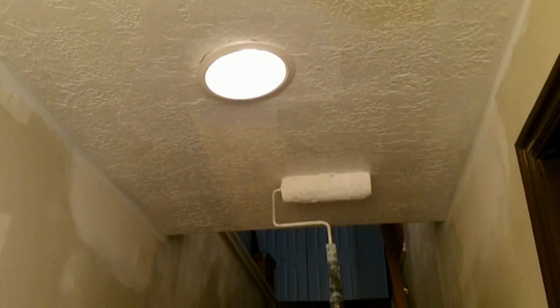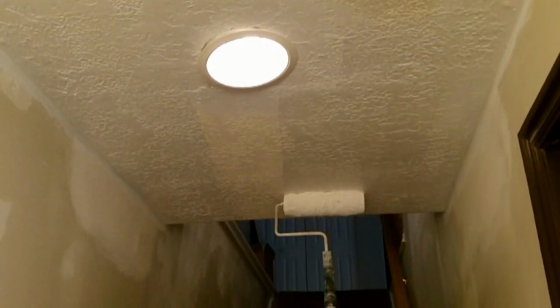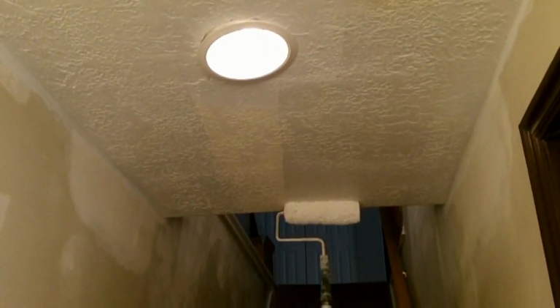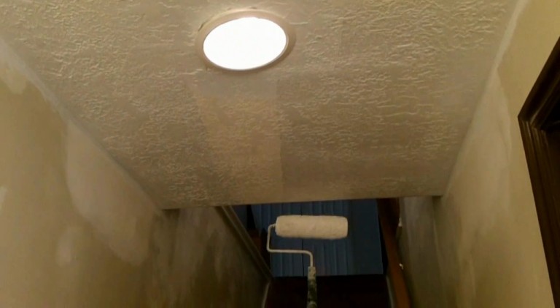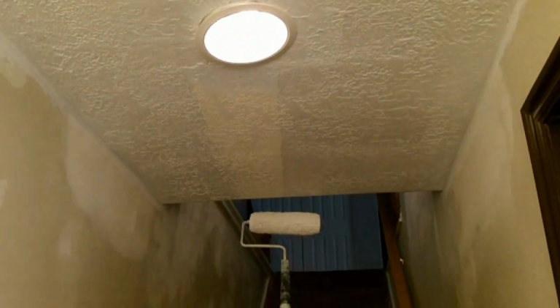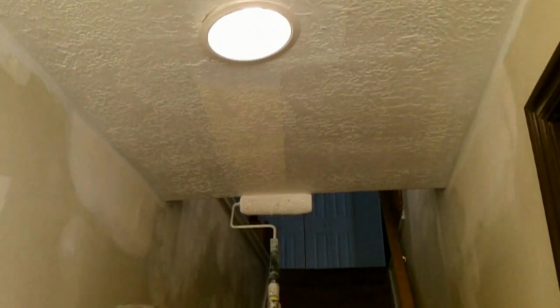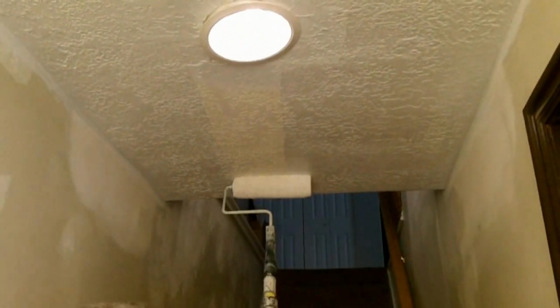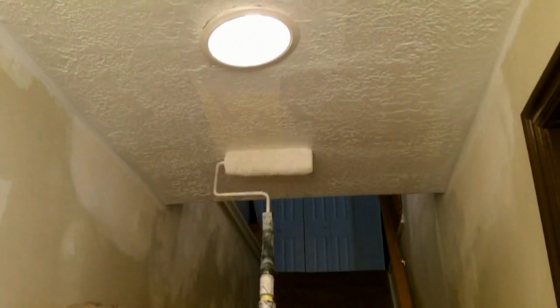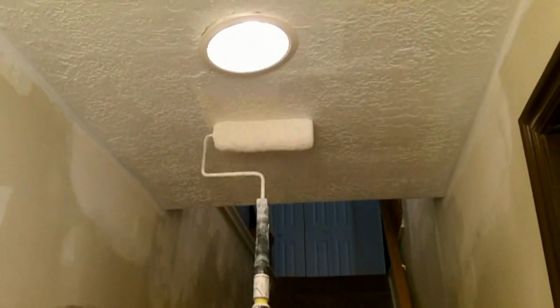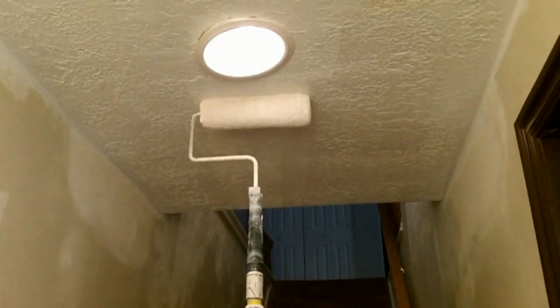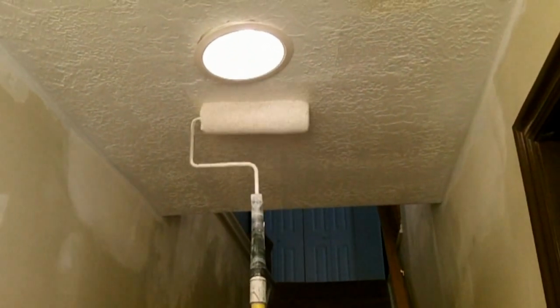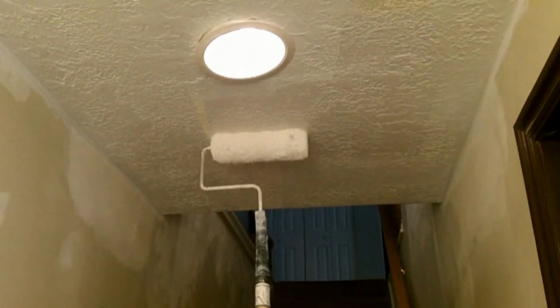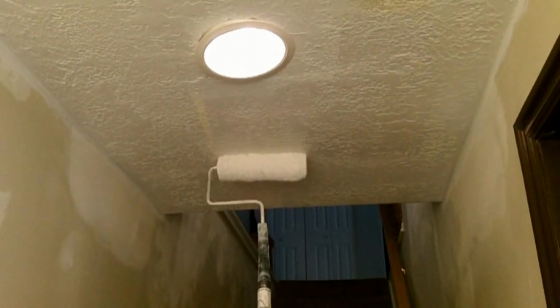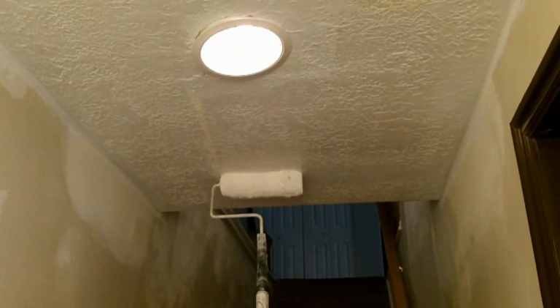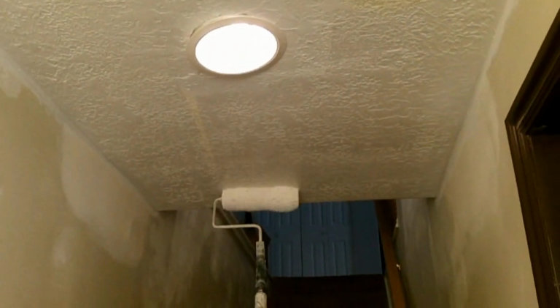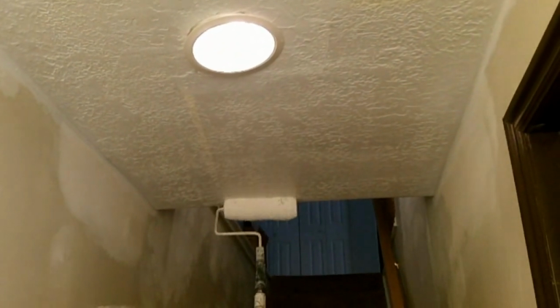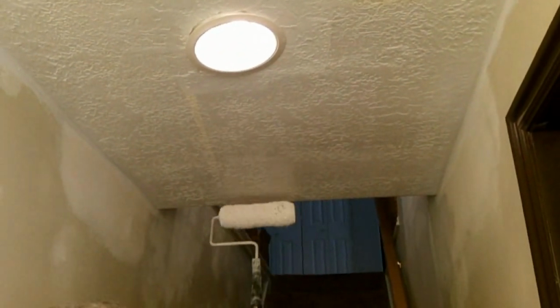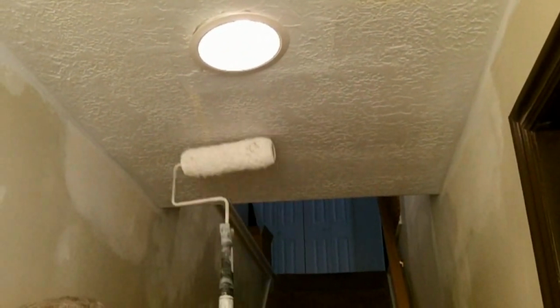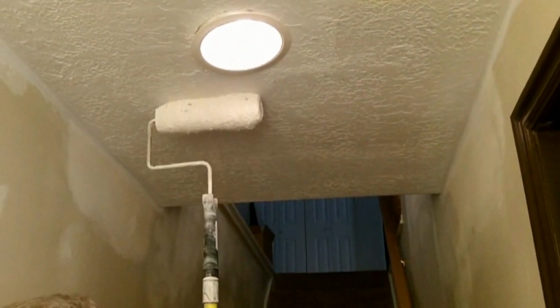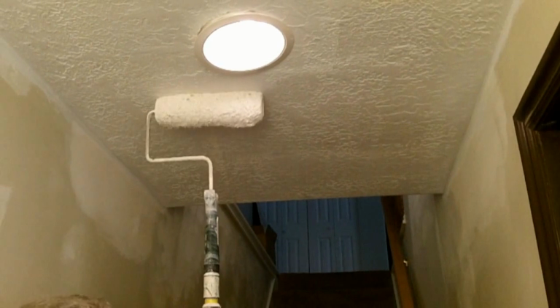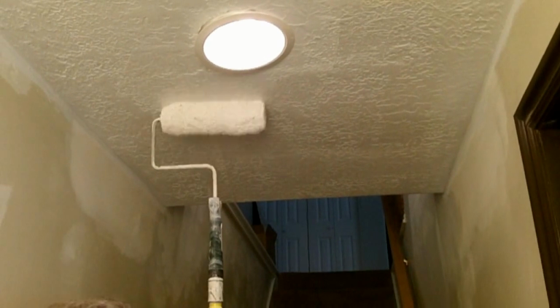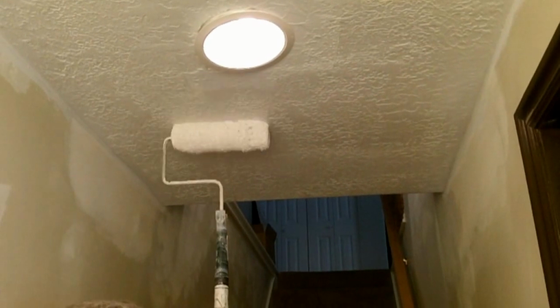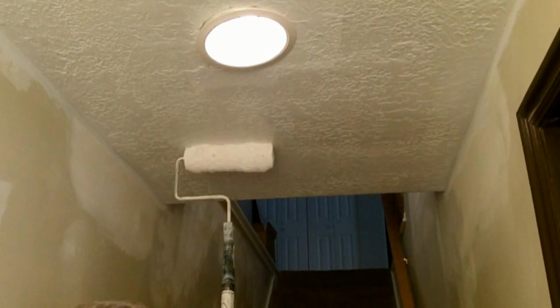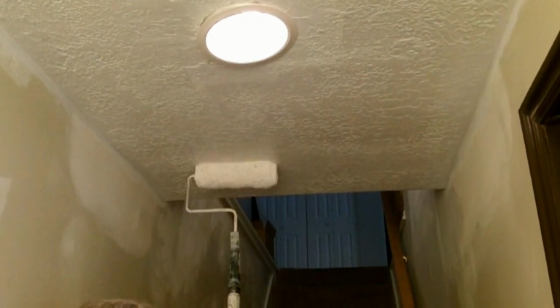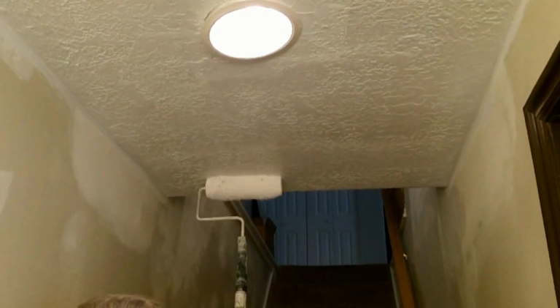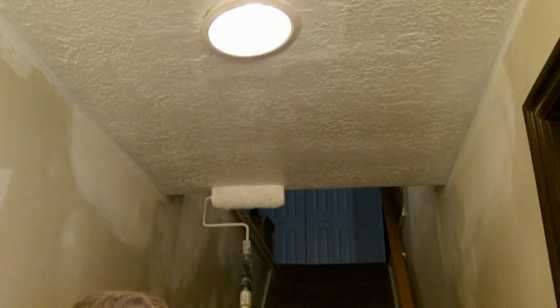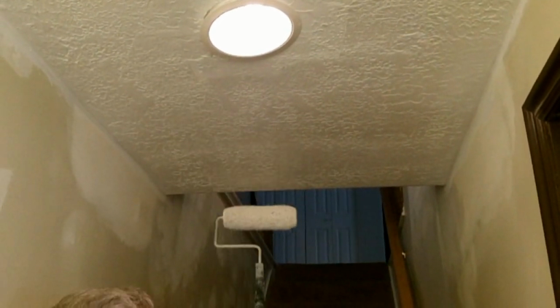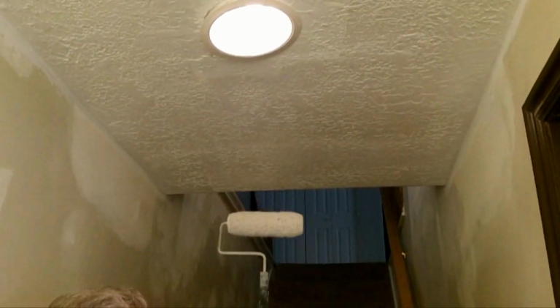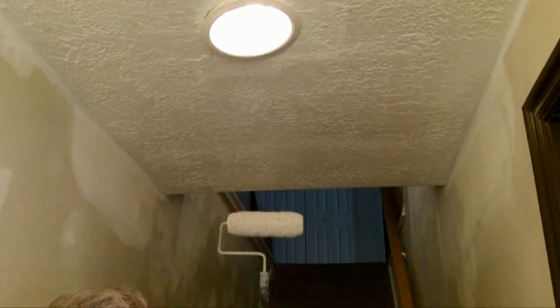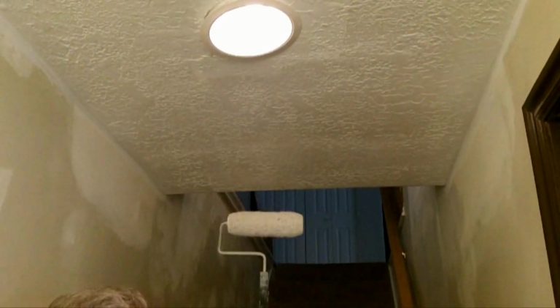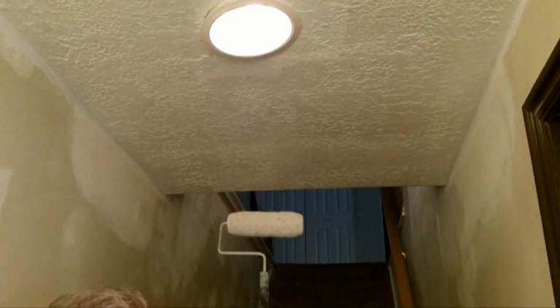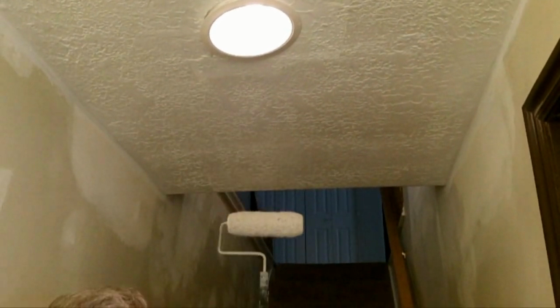Now that the ceiling is painted, remove the pole from the roller and place the roller into the bucket of water — you can clean it up later. It's time to focus on the trim.